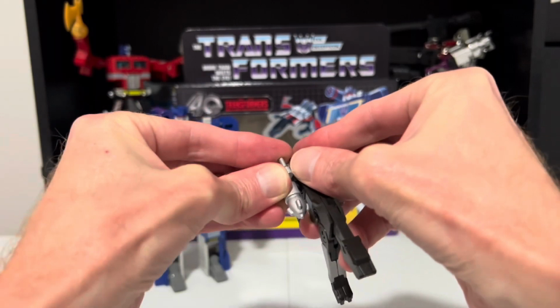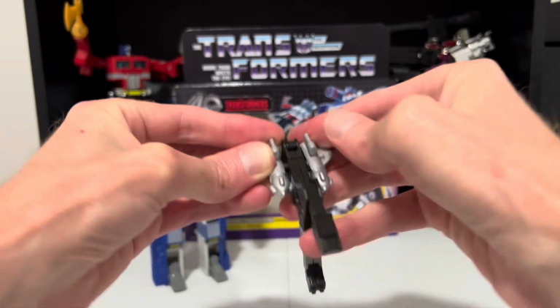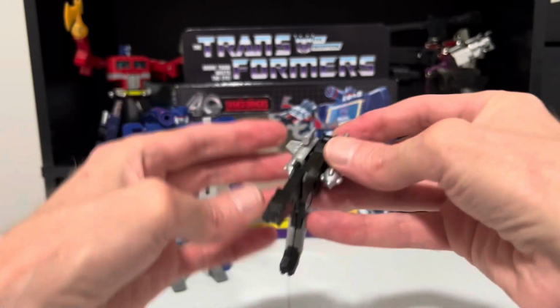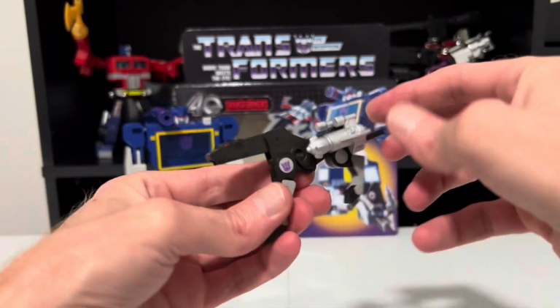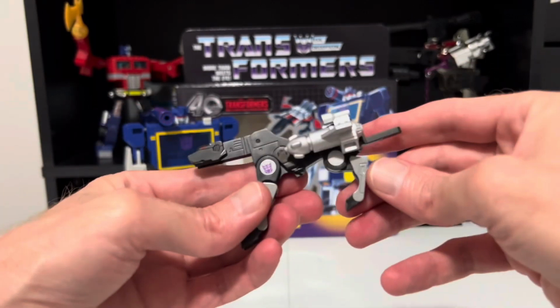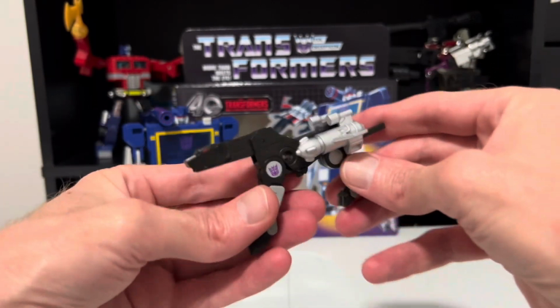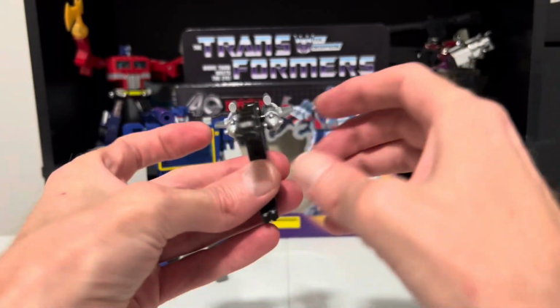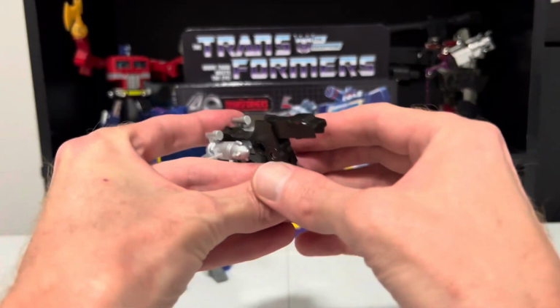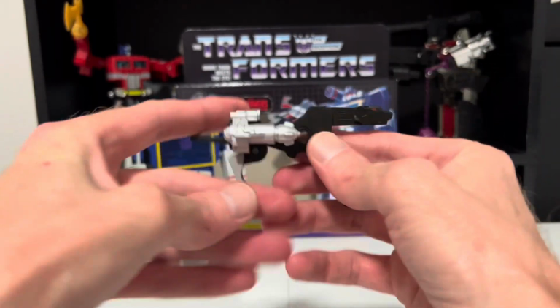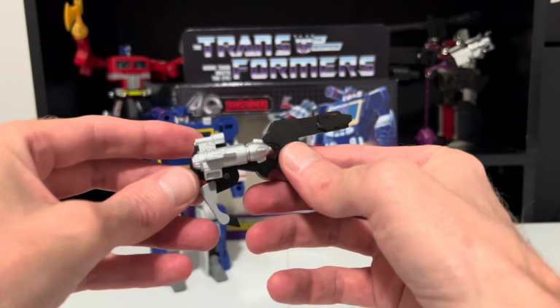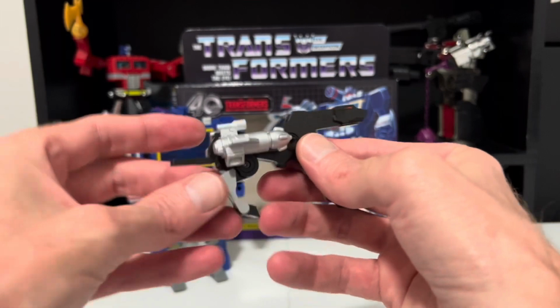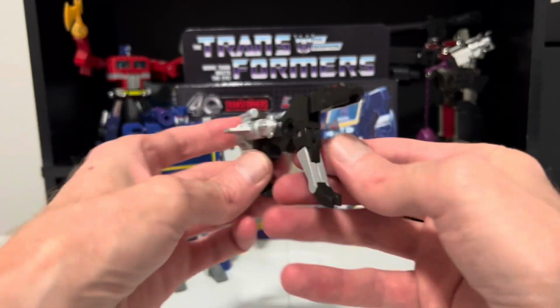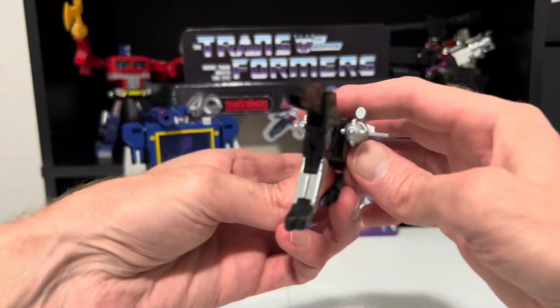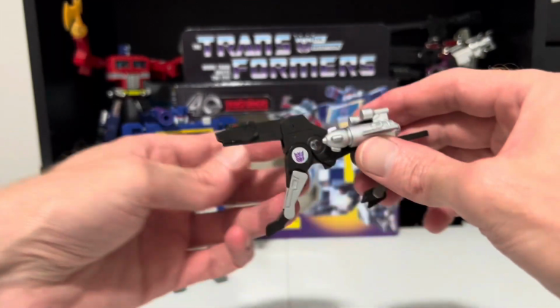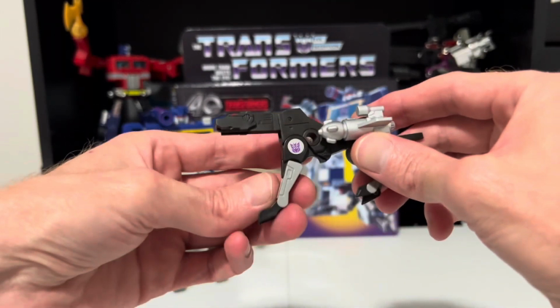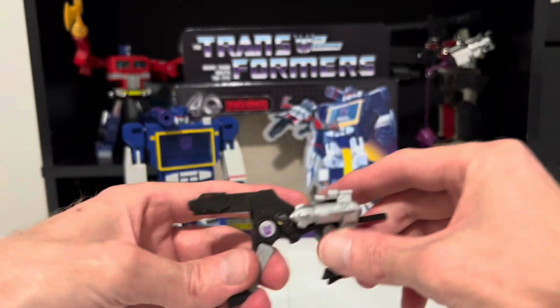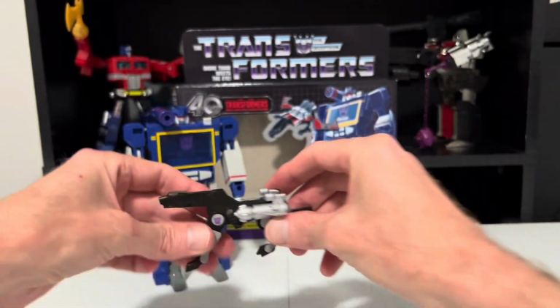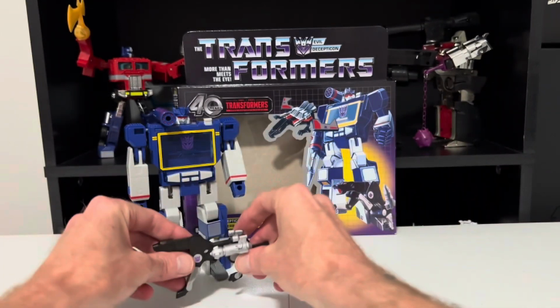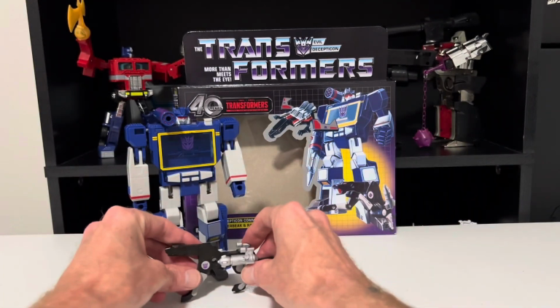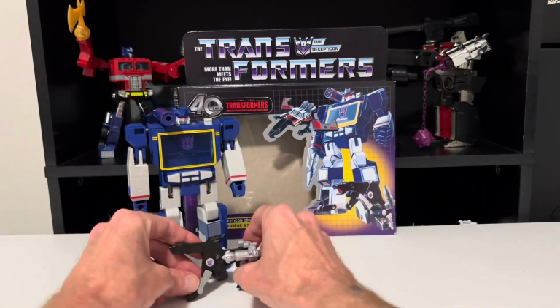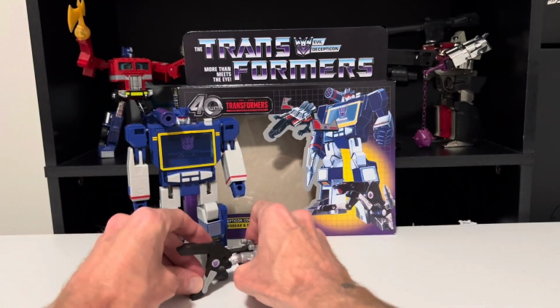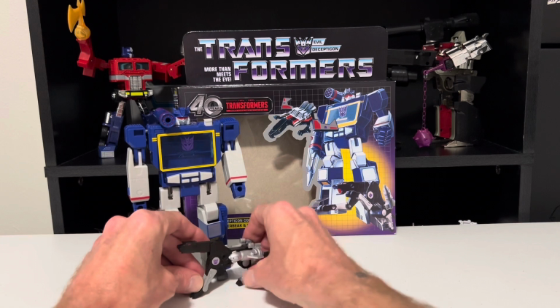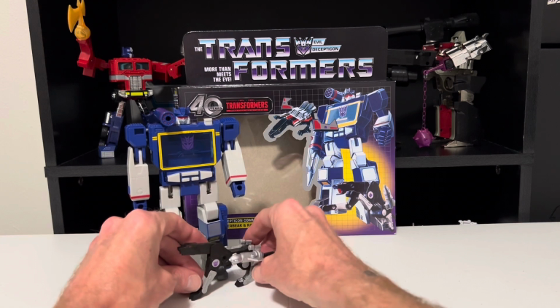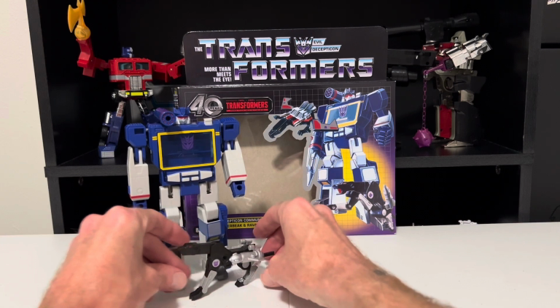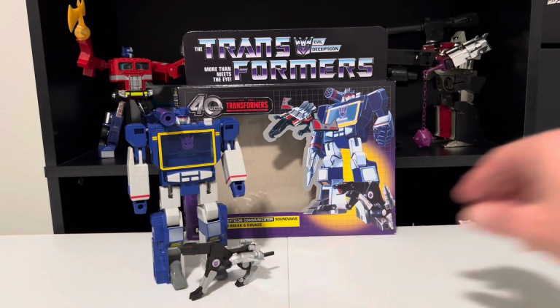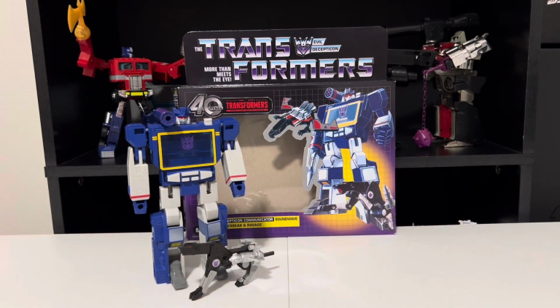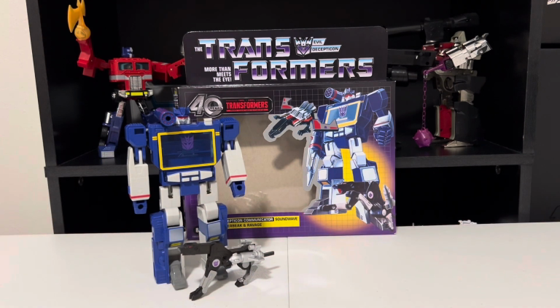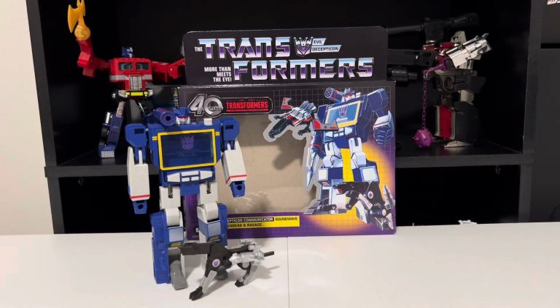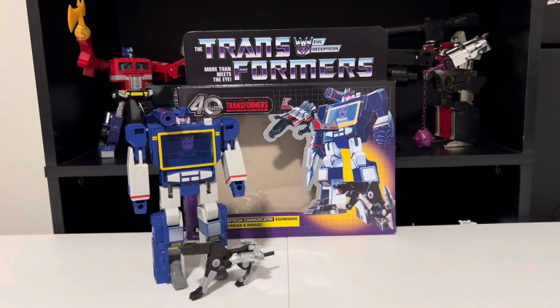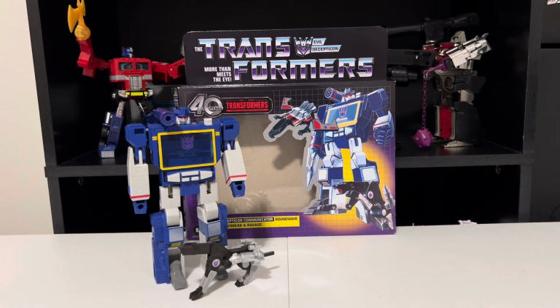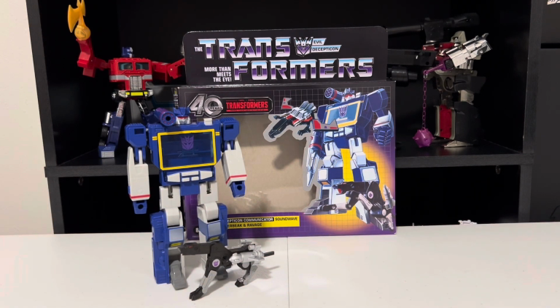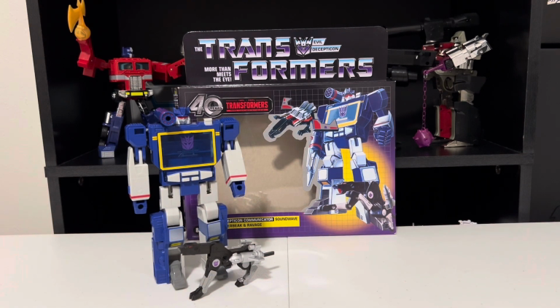And there he is as a Jaguar, ready to provide Soundwave with some ground support or go spy on the Autobots. And that was a dose of transforming fun, hope you enjoyed it. Join me again for my next video — until then, take care Transformers fans.